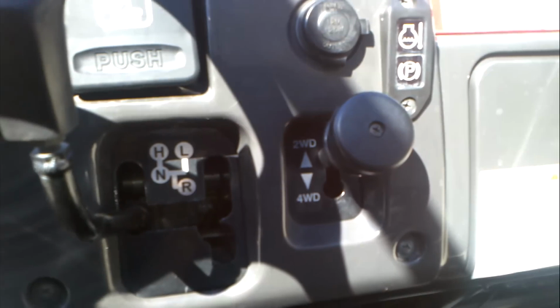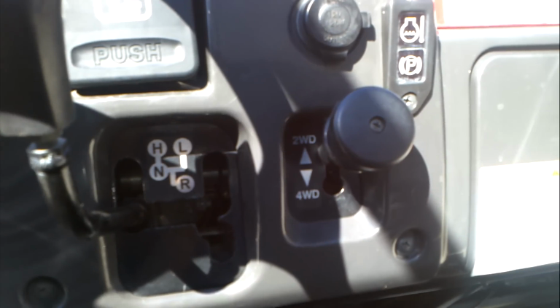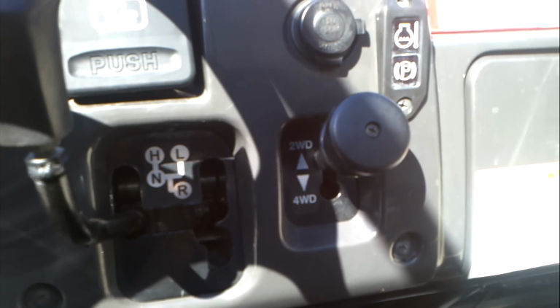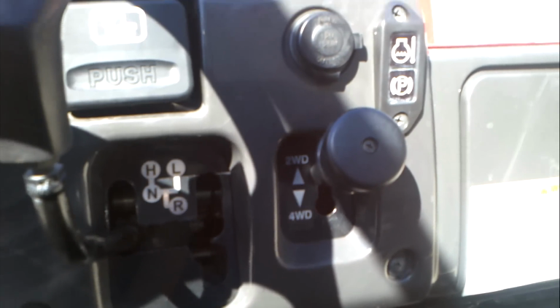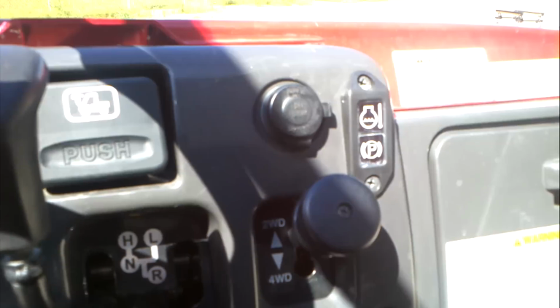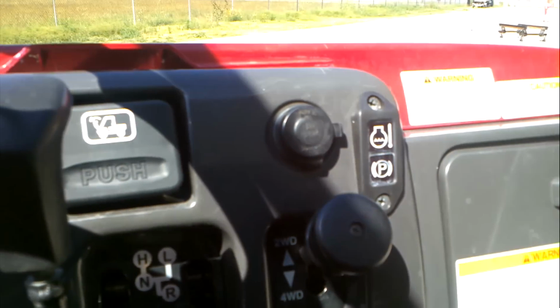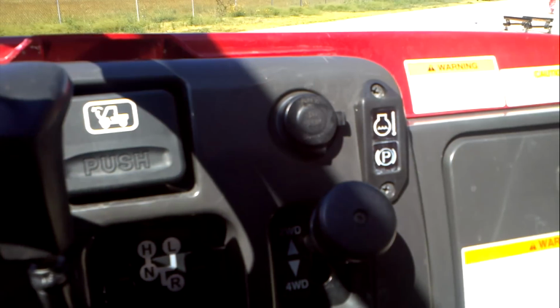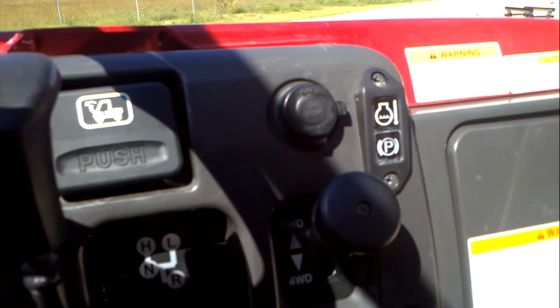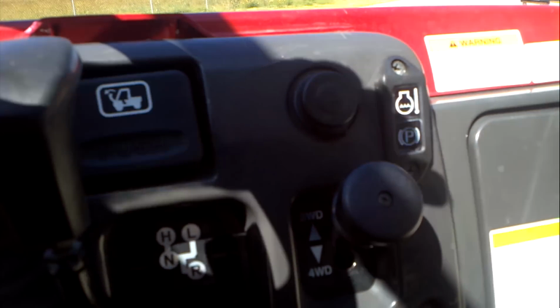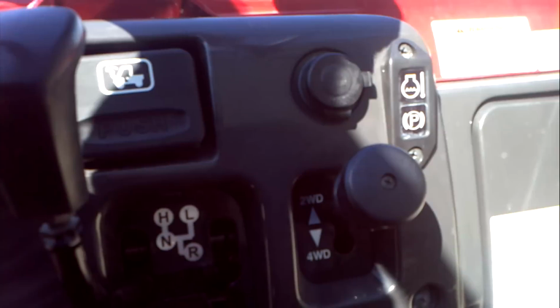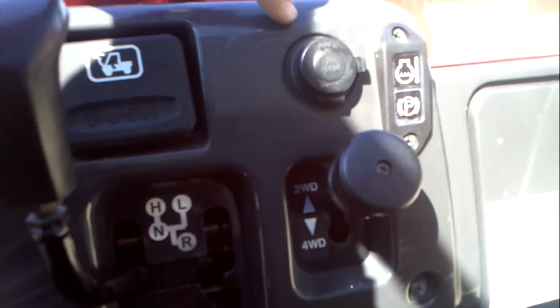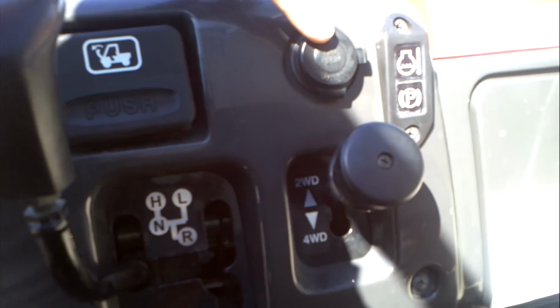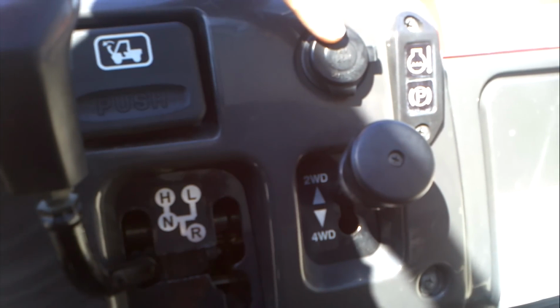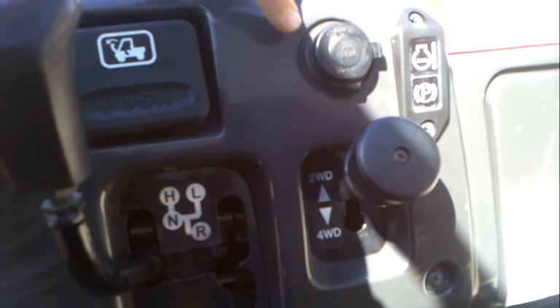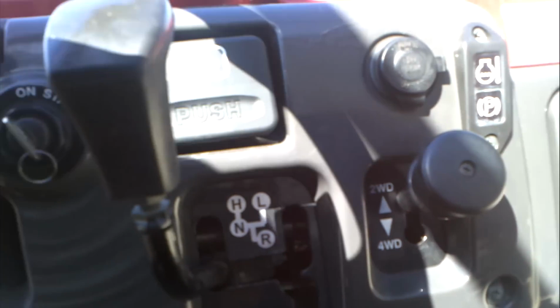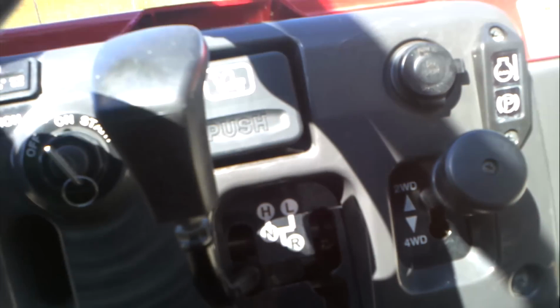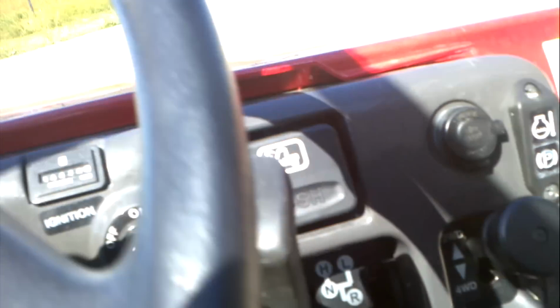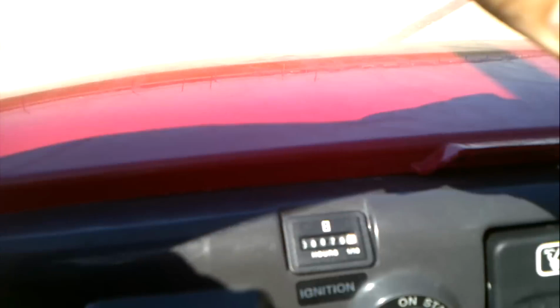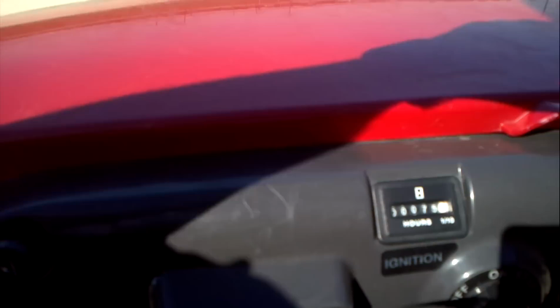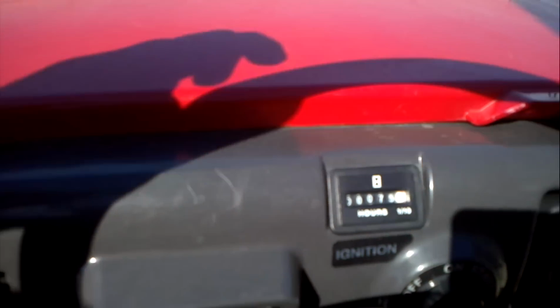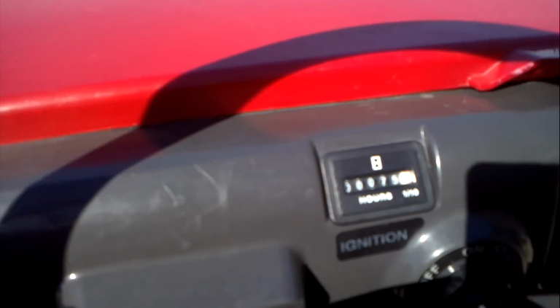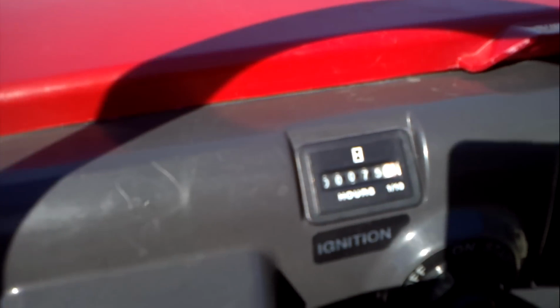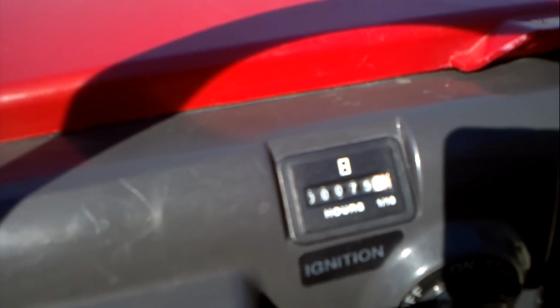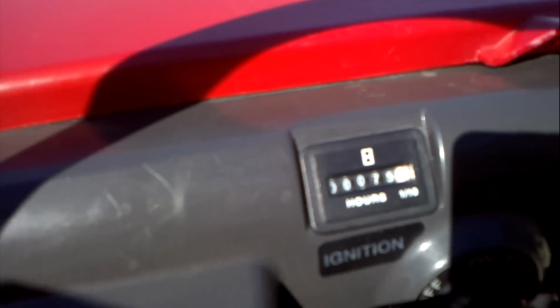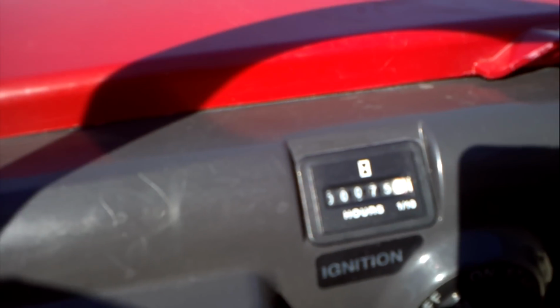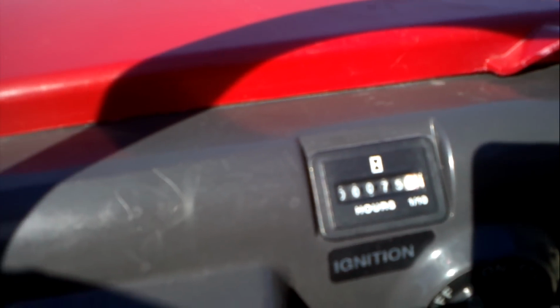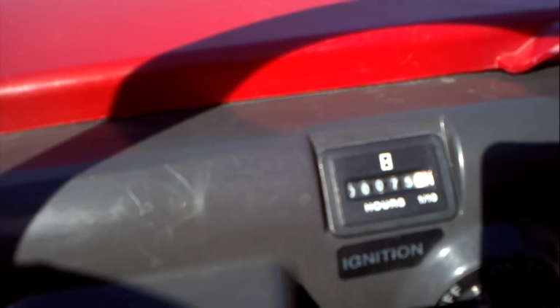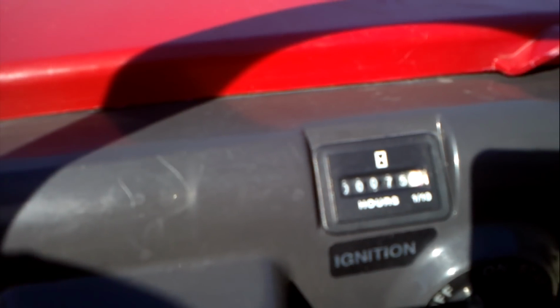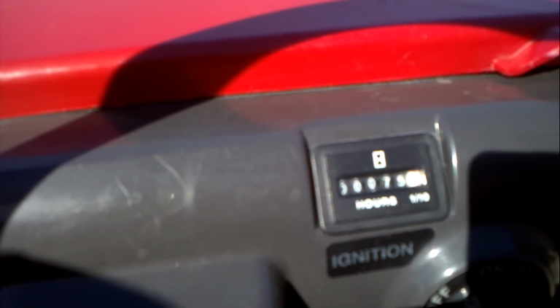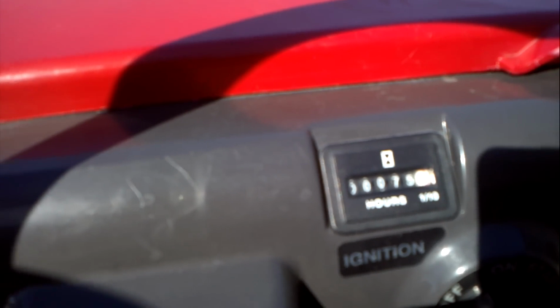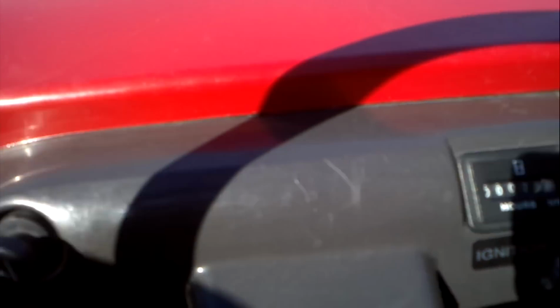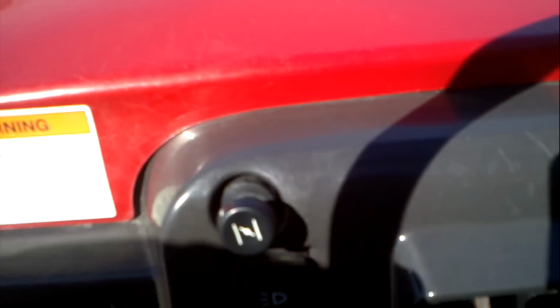There's your two-wheel drive, four-wheel drive selector. It's got a little 12-volt power outlet right here. Here's your hour meter — this unit has 75 hours on it. Very low hours.